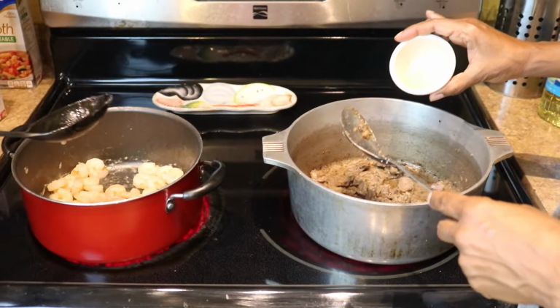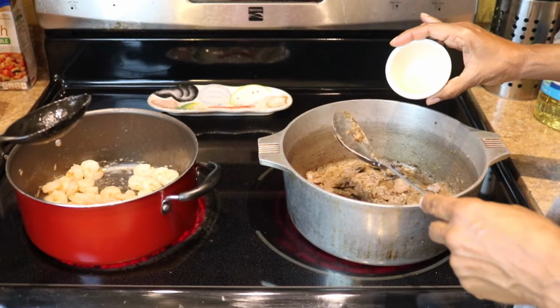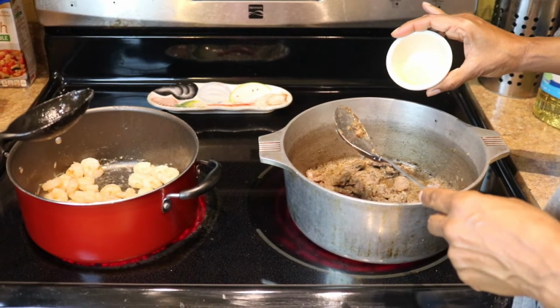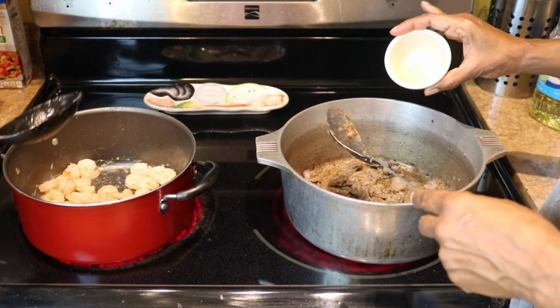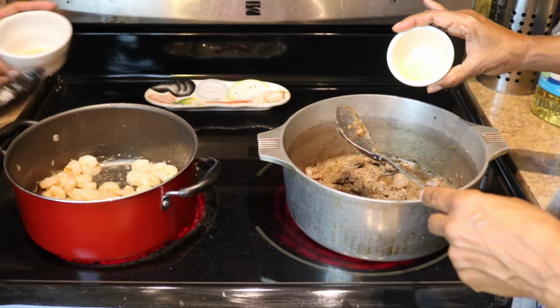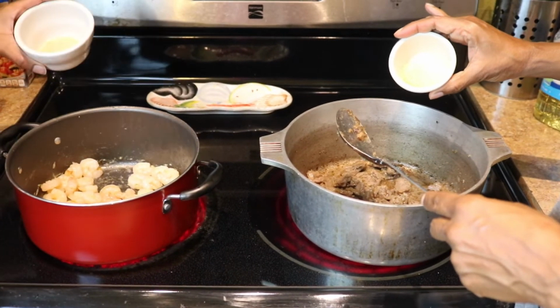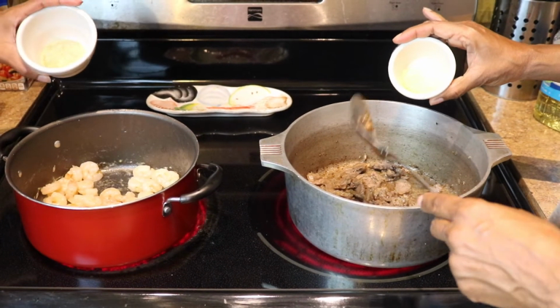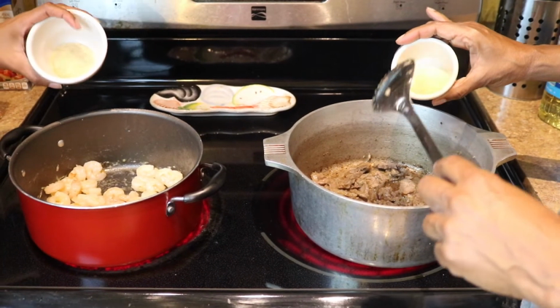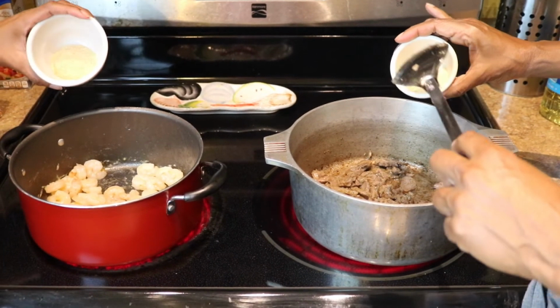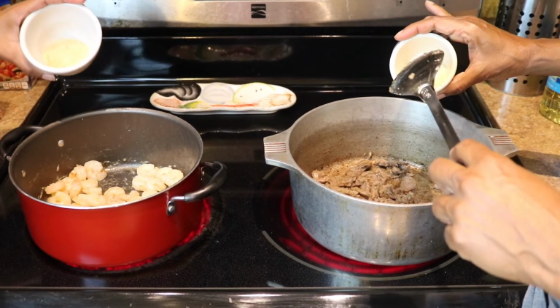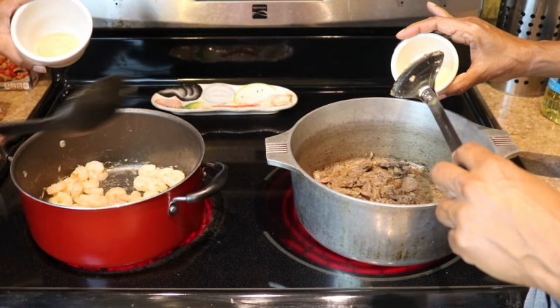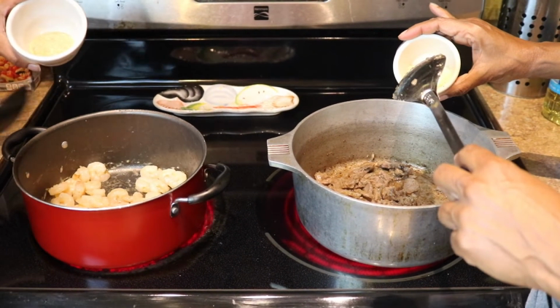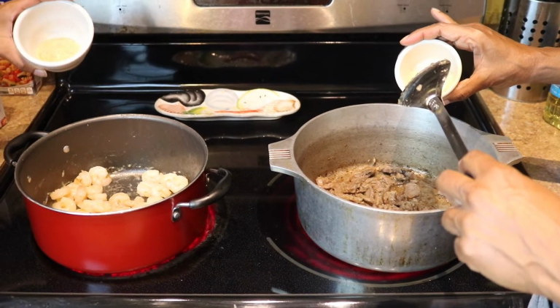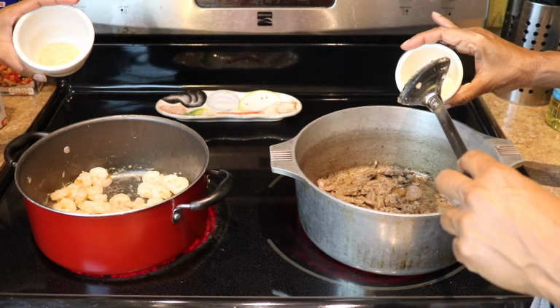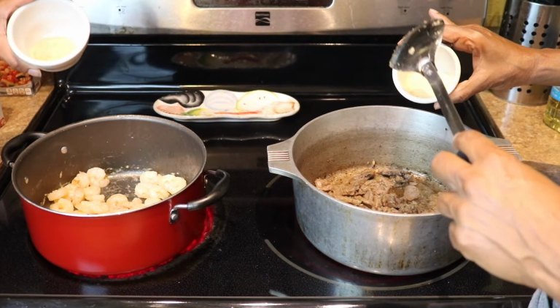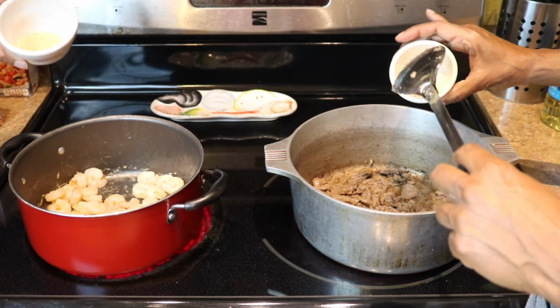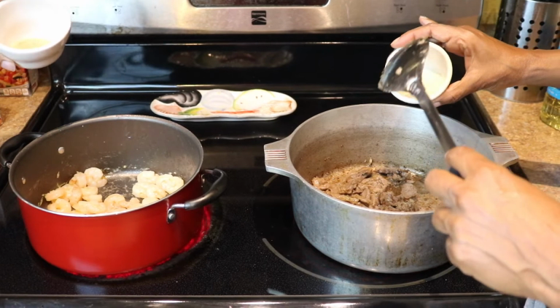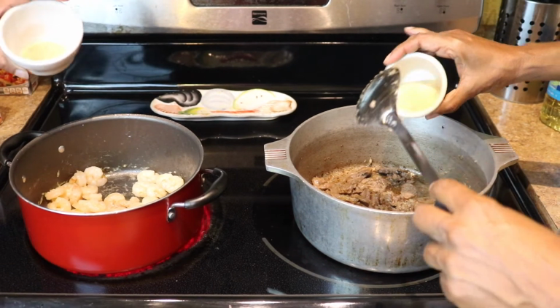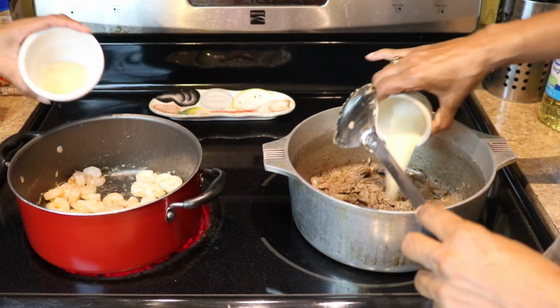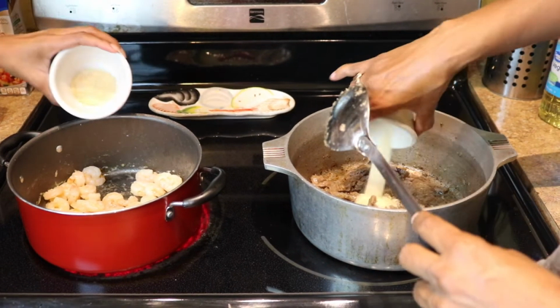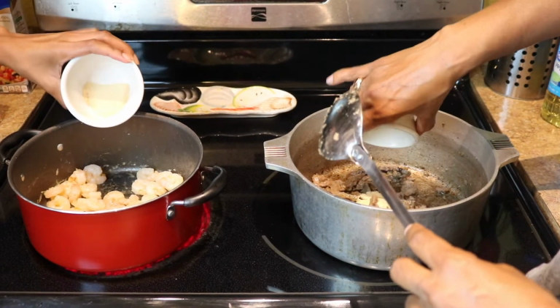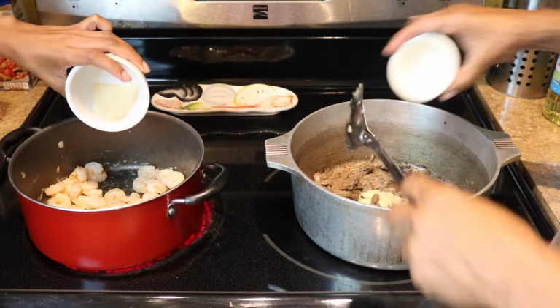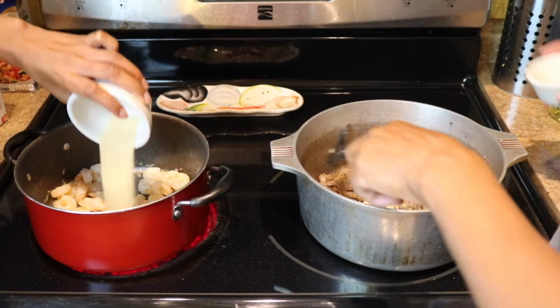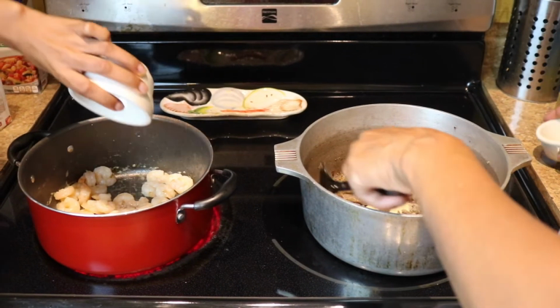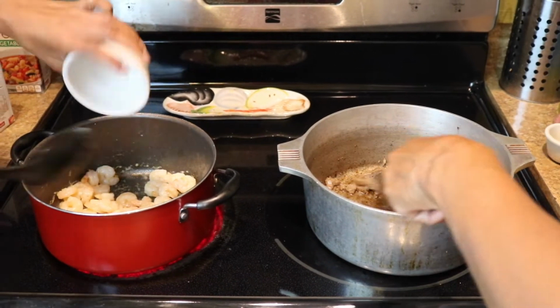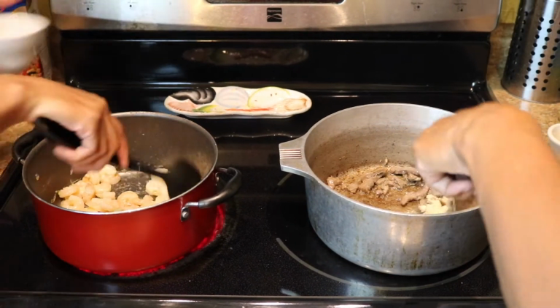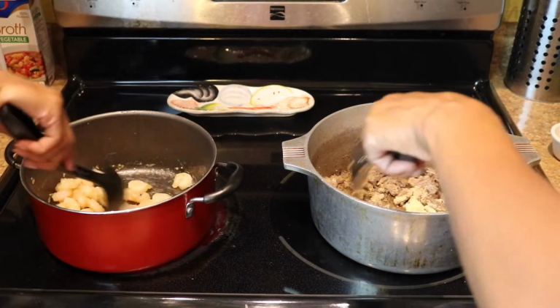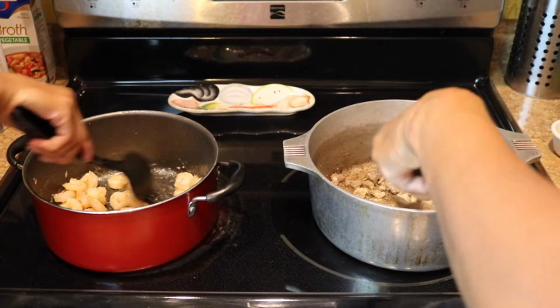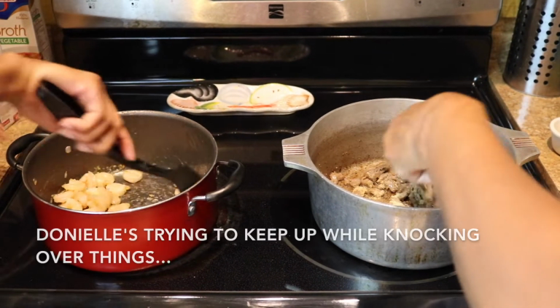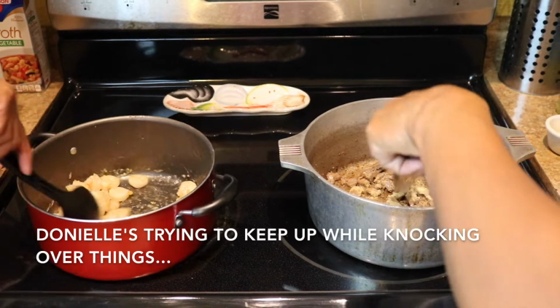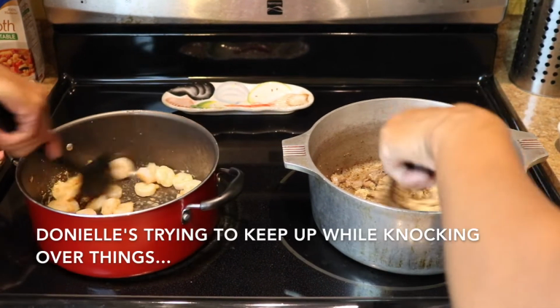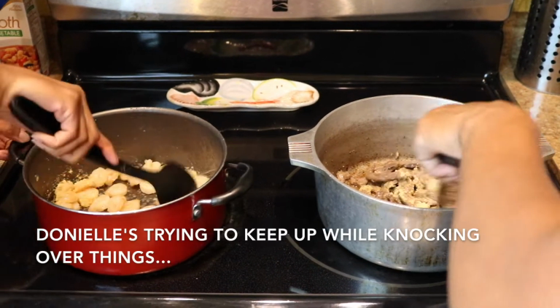We're going to add a tablespoon of garlic powder and onion powder. Mix it in real good.